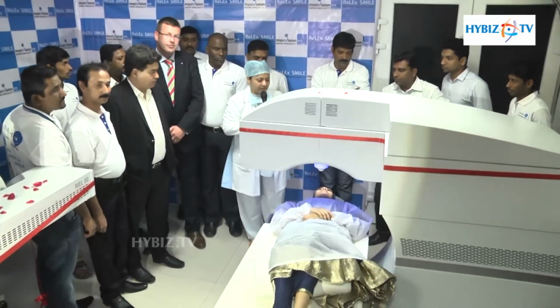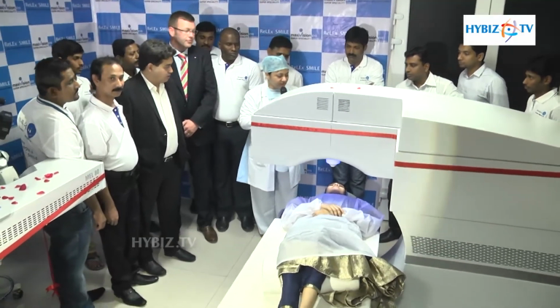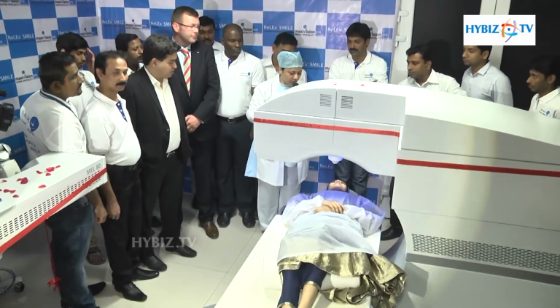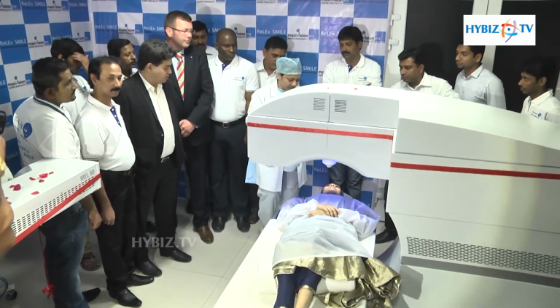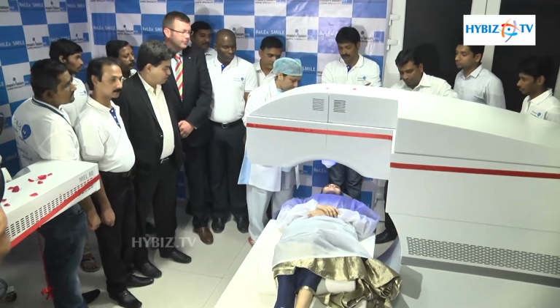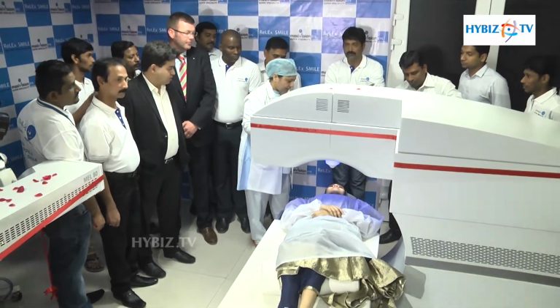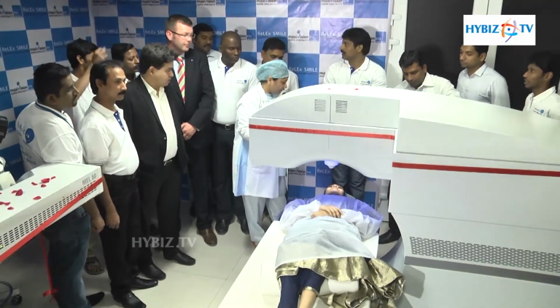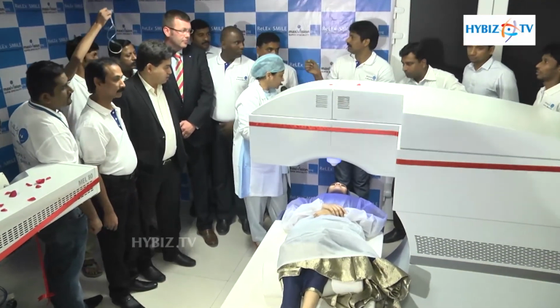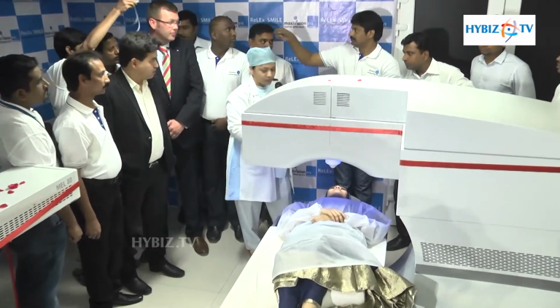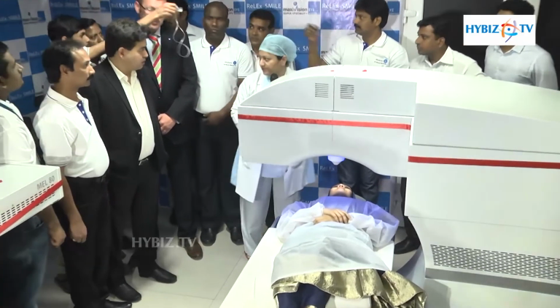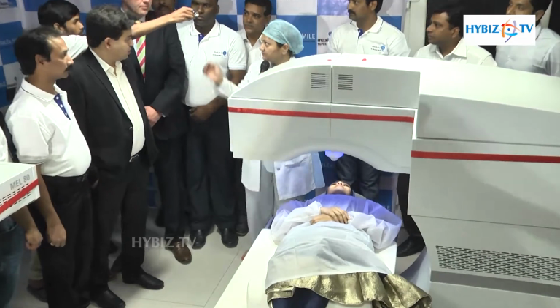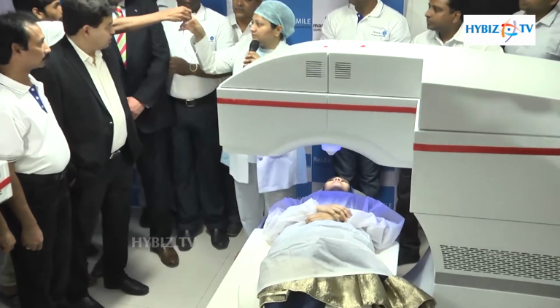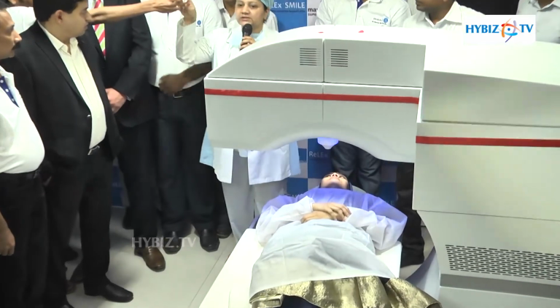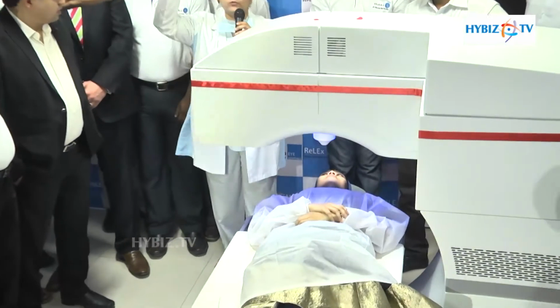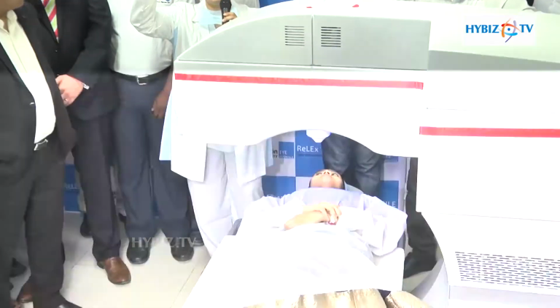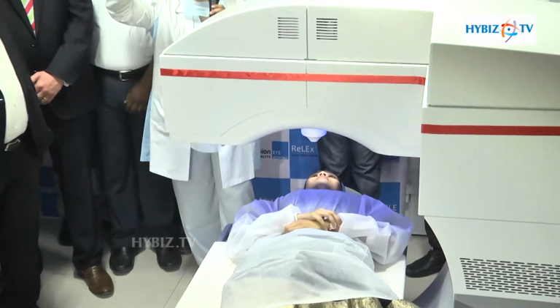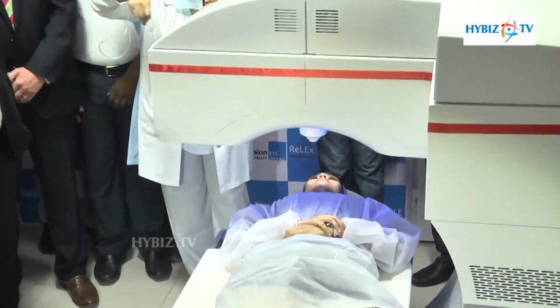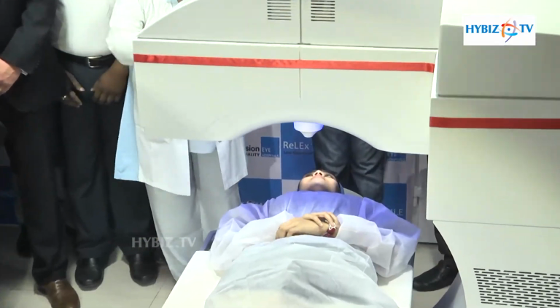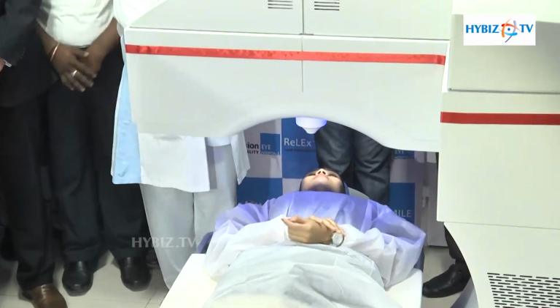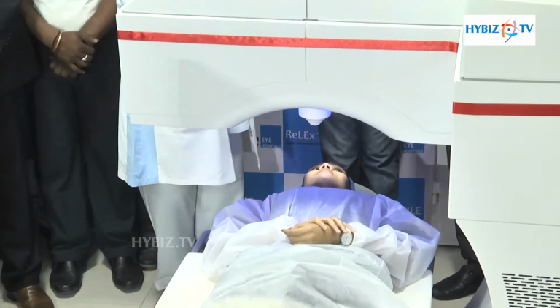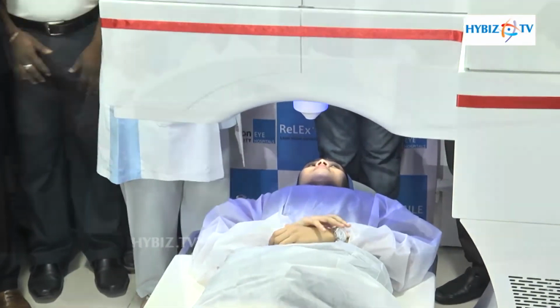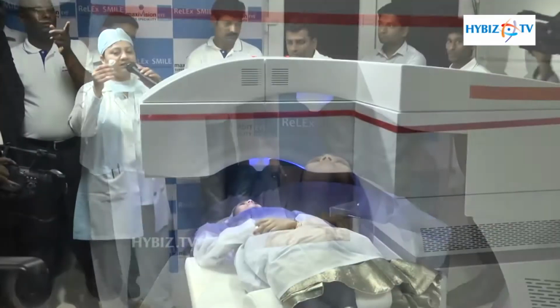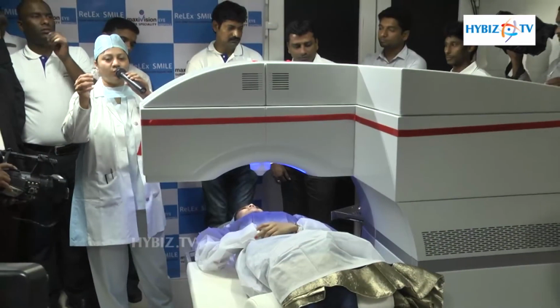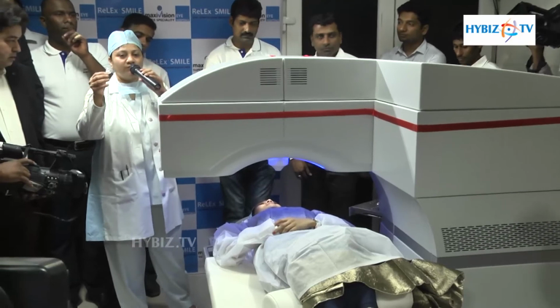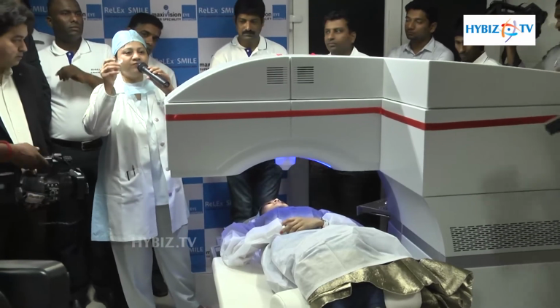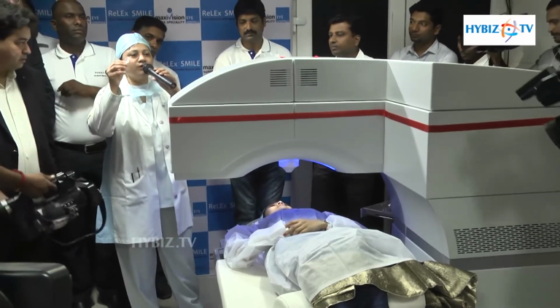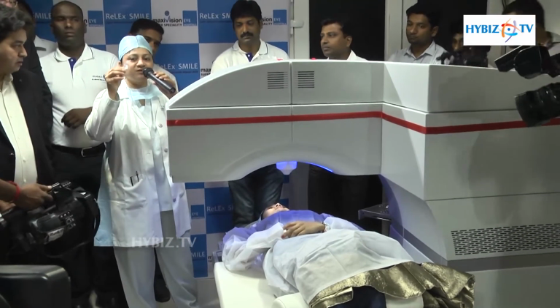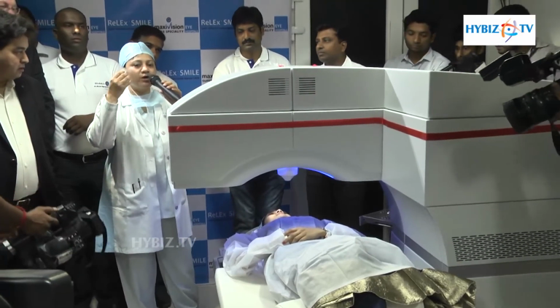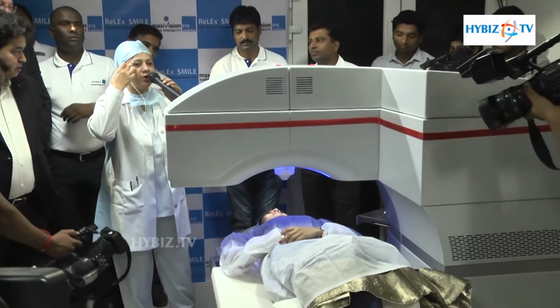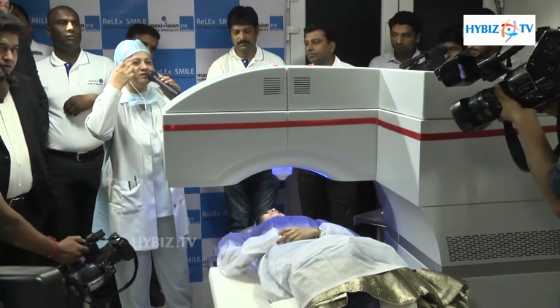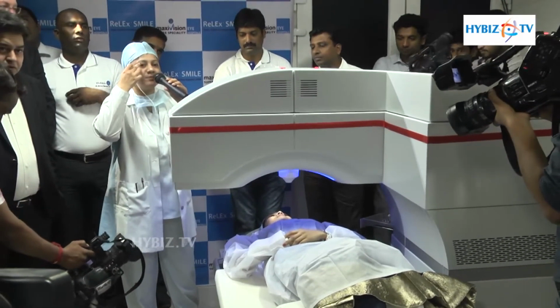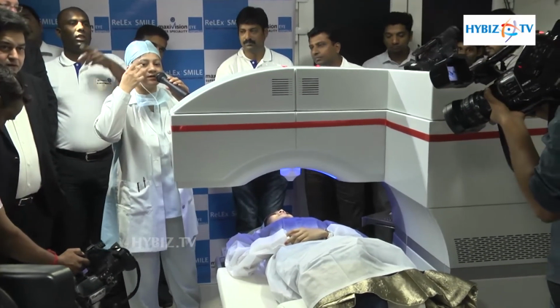We have a cone and we have to fix the cone to the machine. This kind of cone will be fixed on the patient's eye. Cone means this black circle.